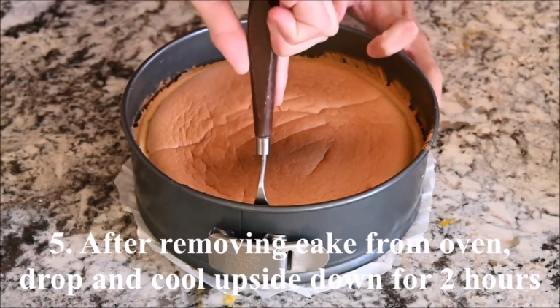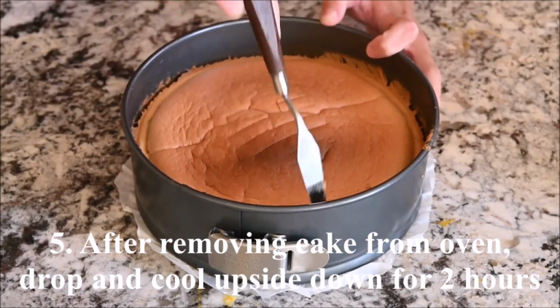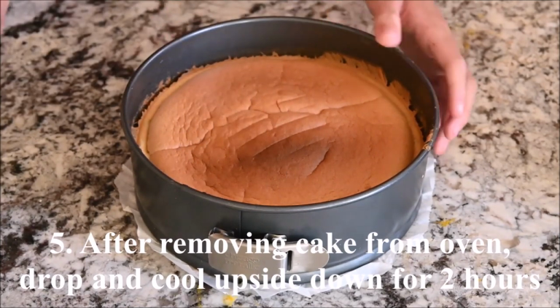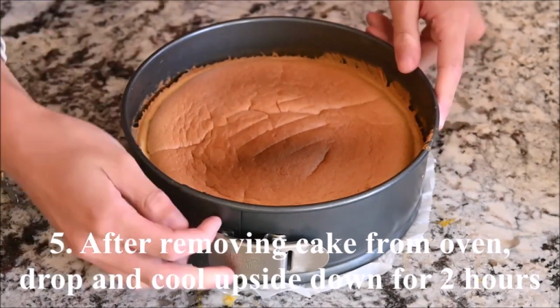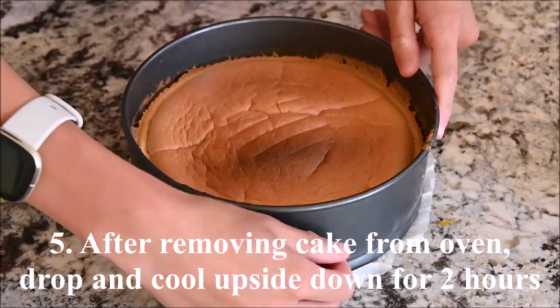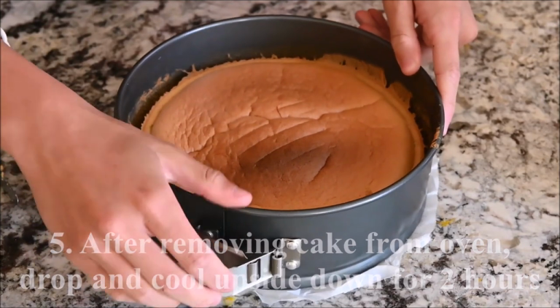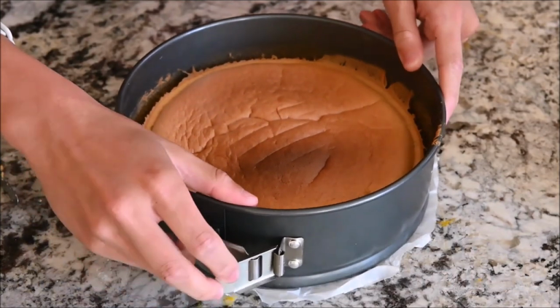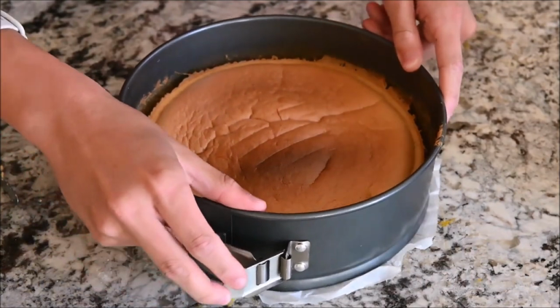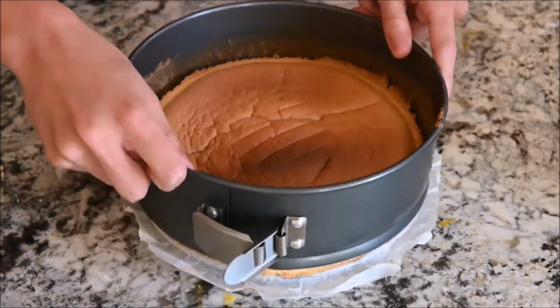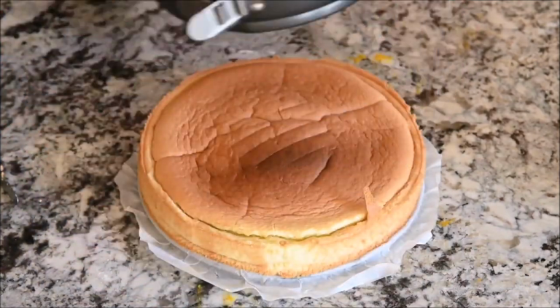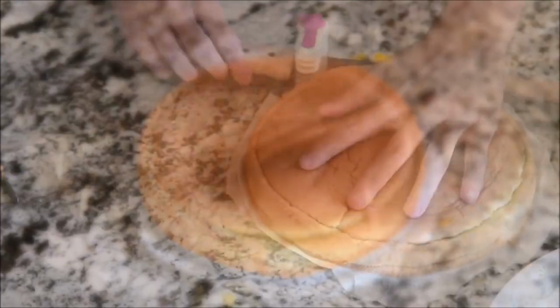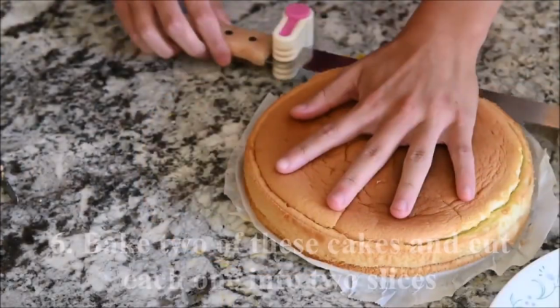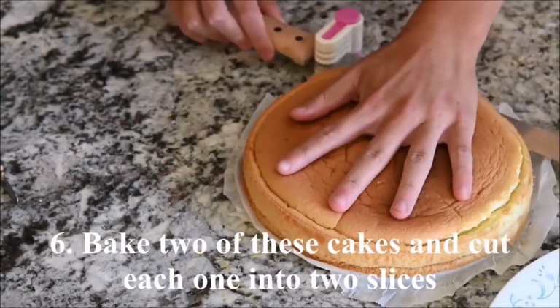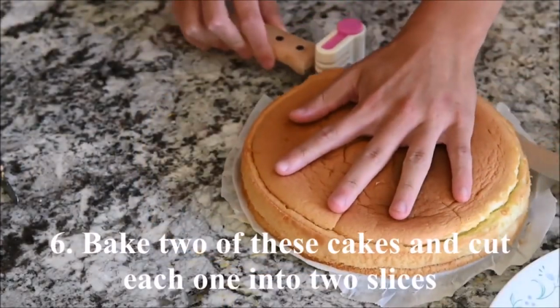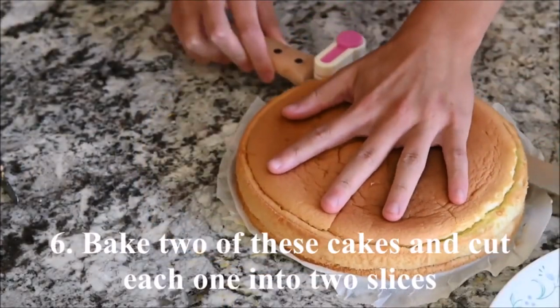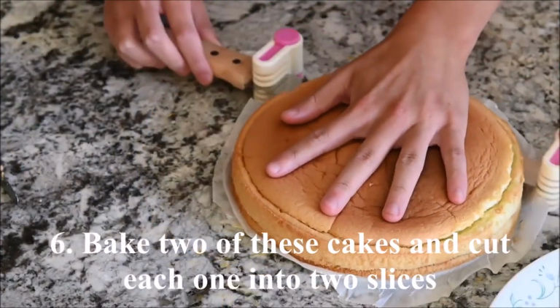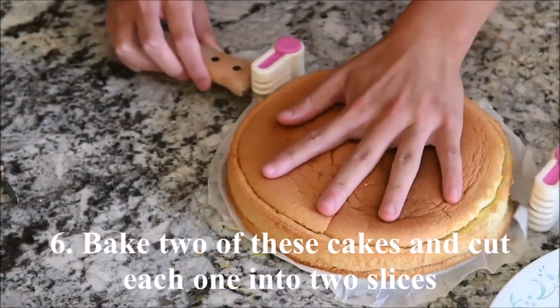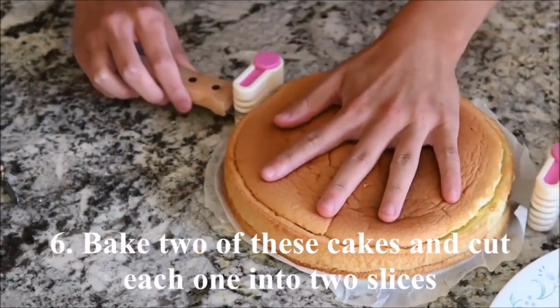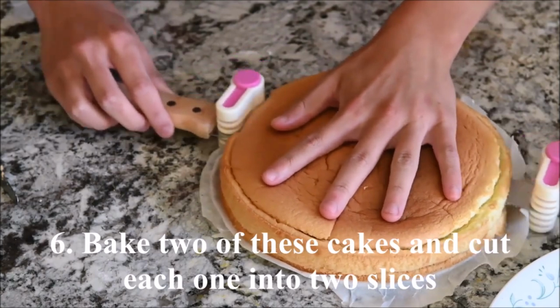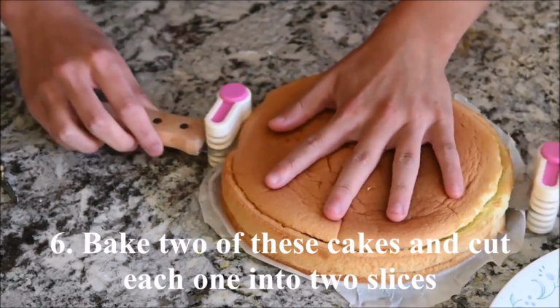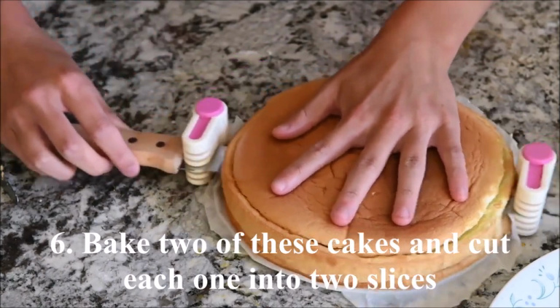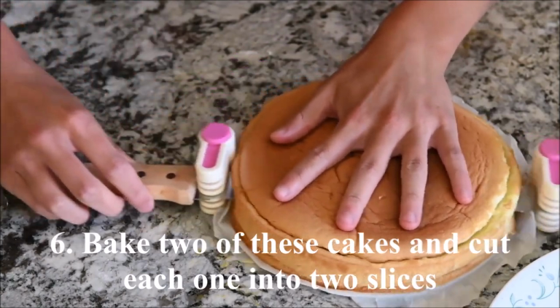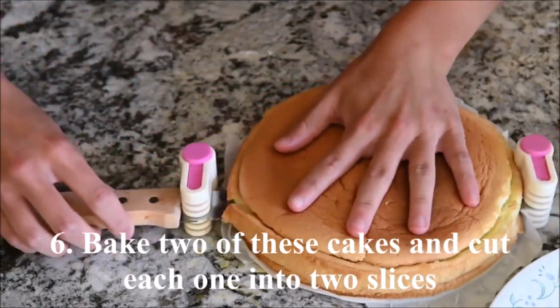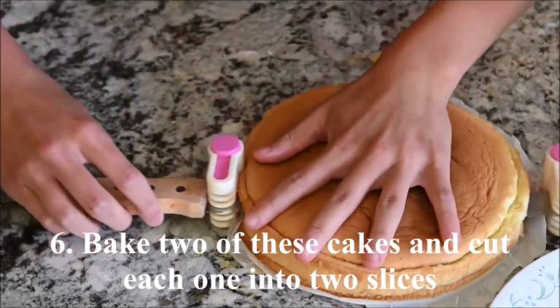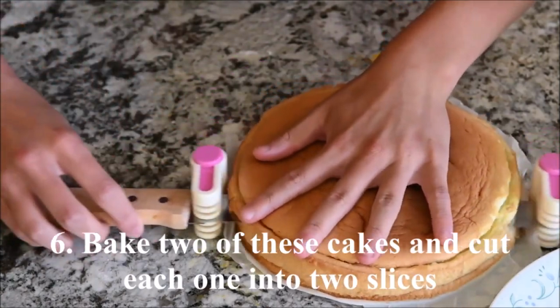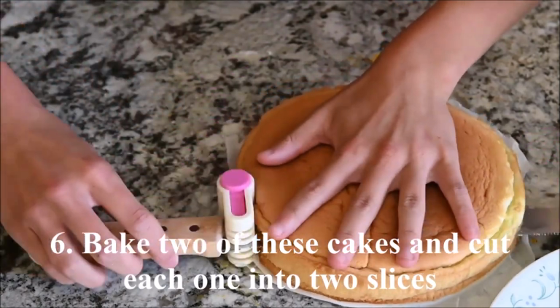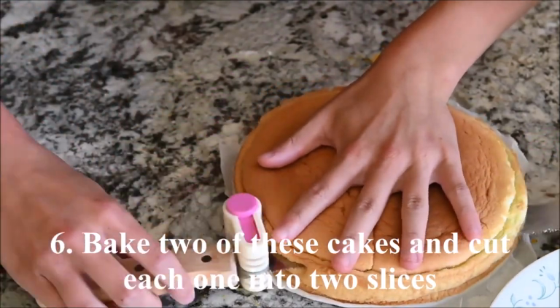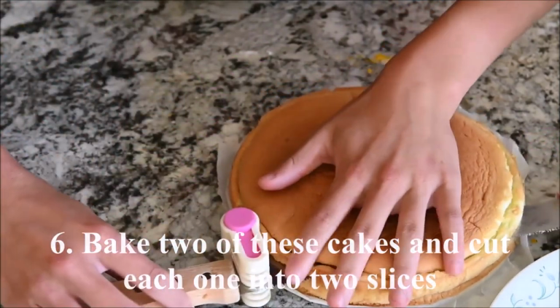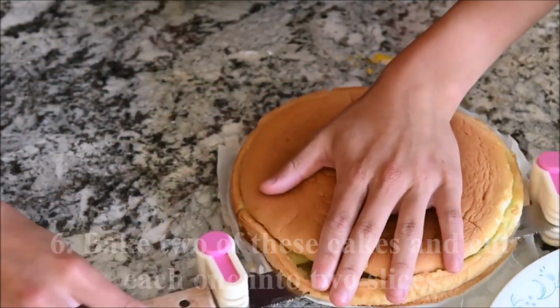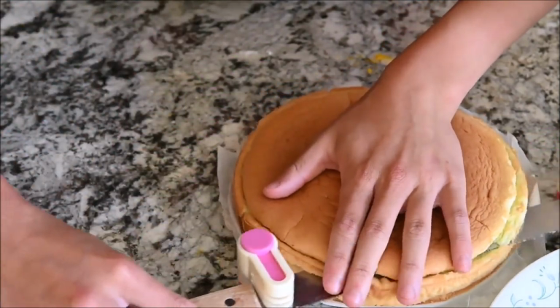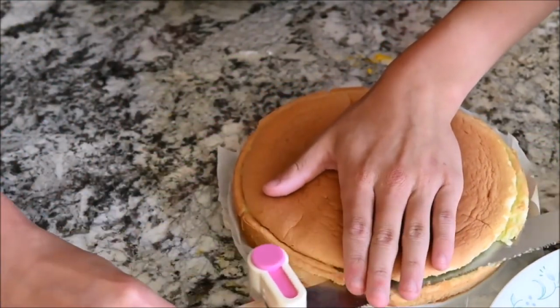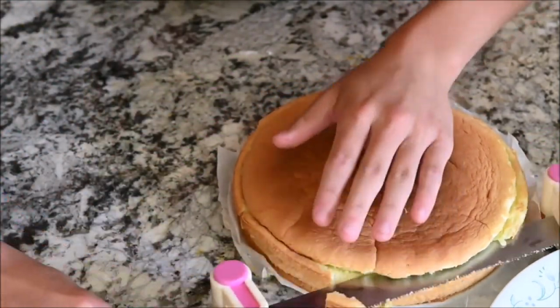After removing the cake from the oven, drop it and let it cool upside down. Remove it from the mold. Bake two of these cakes and cut each one into two slices.